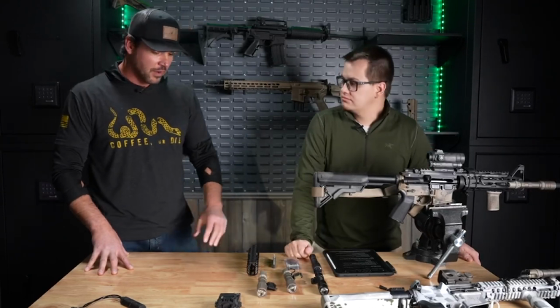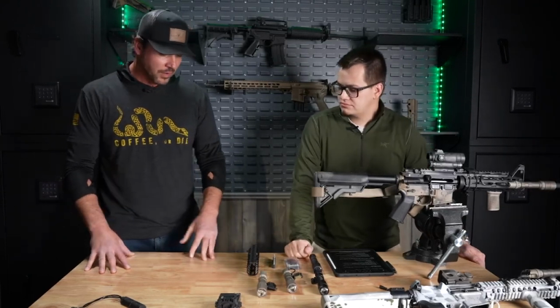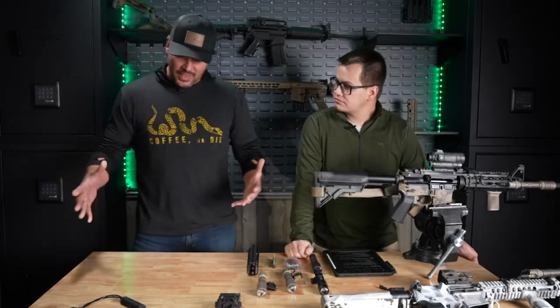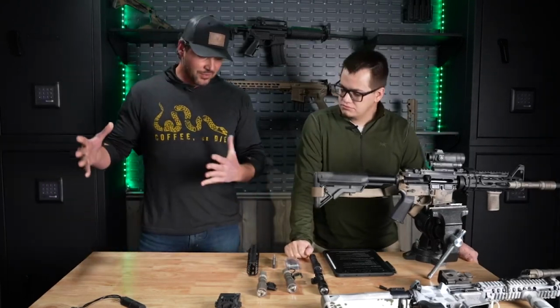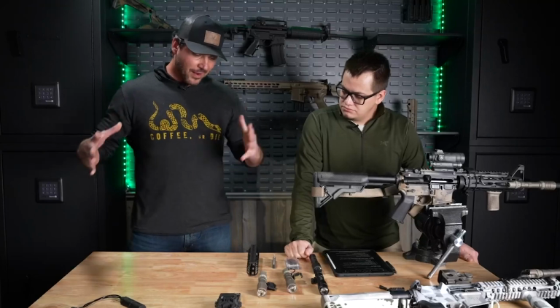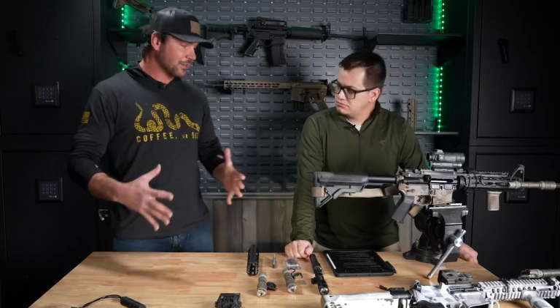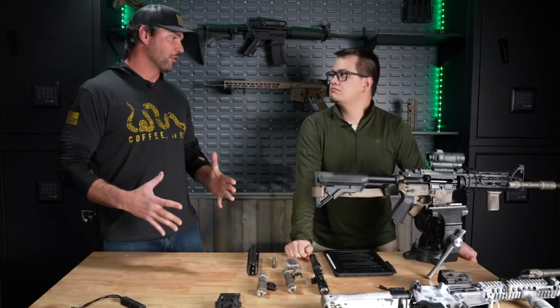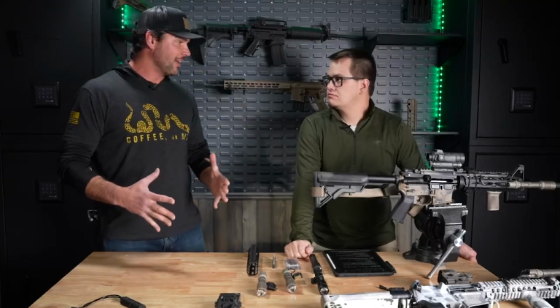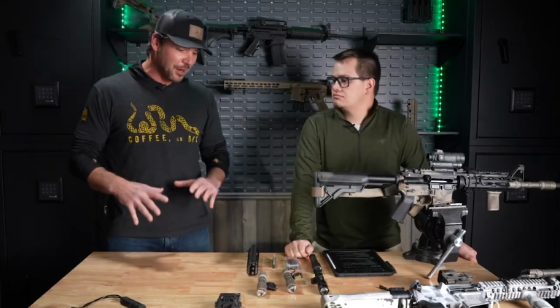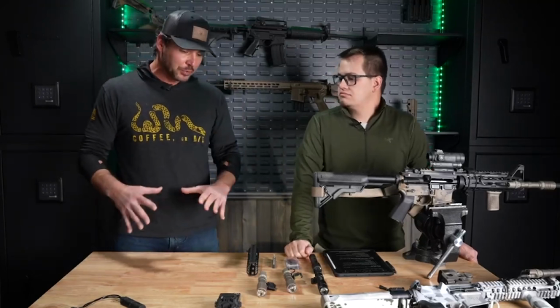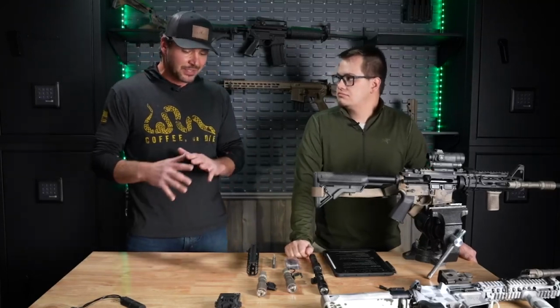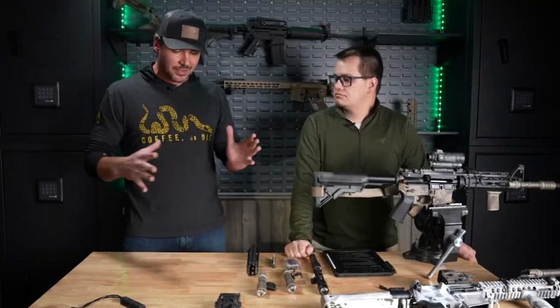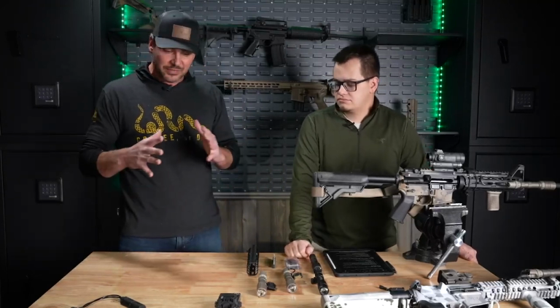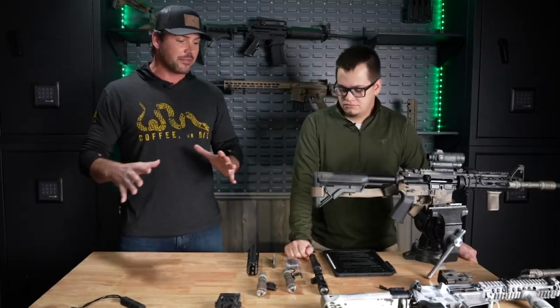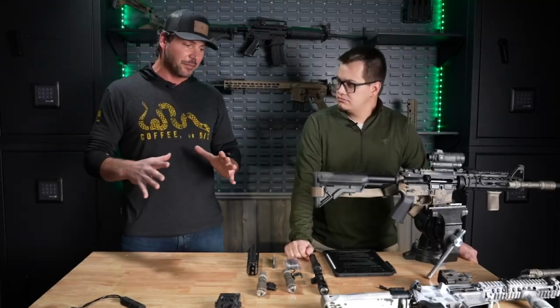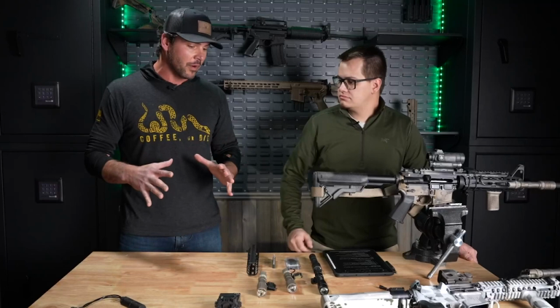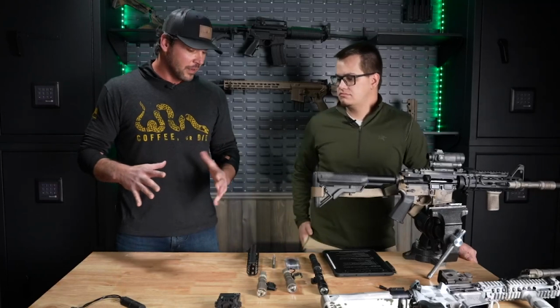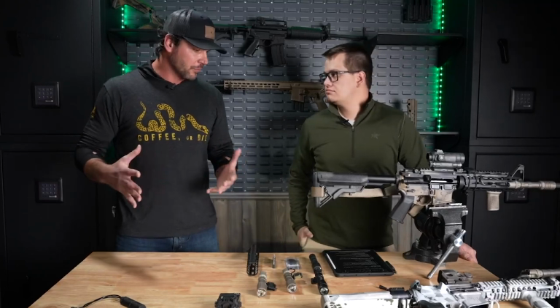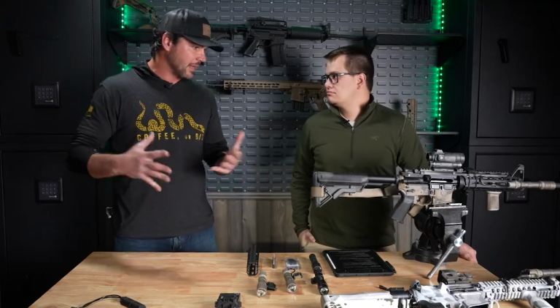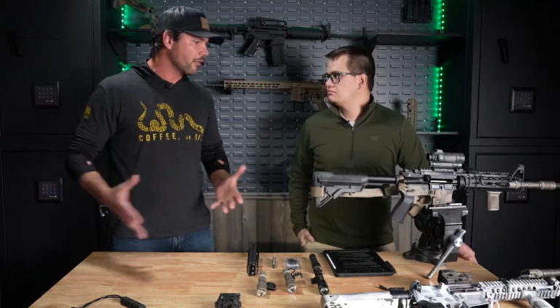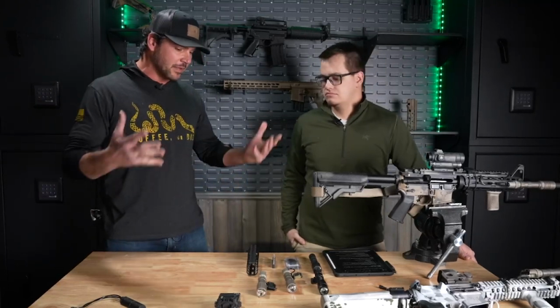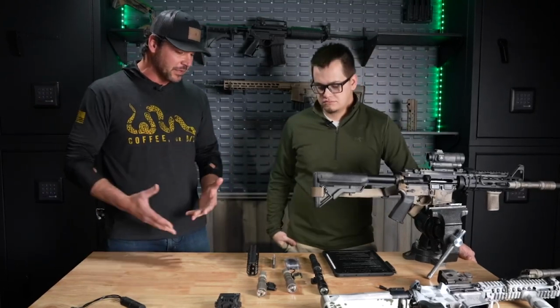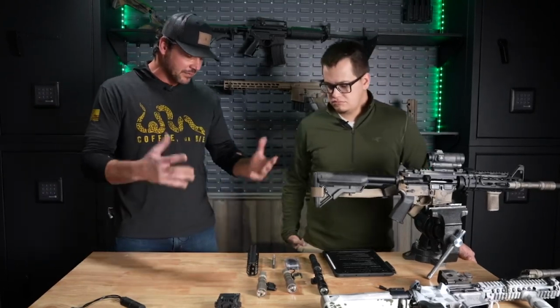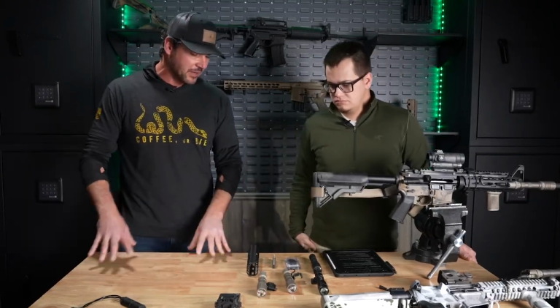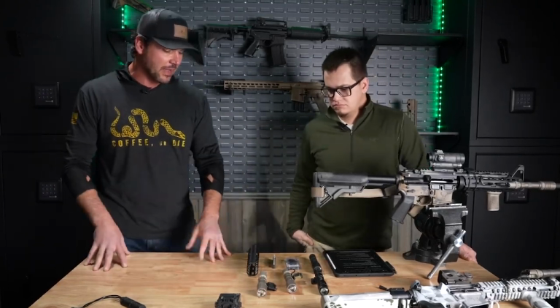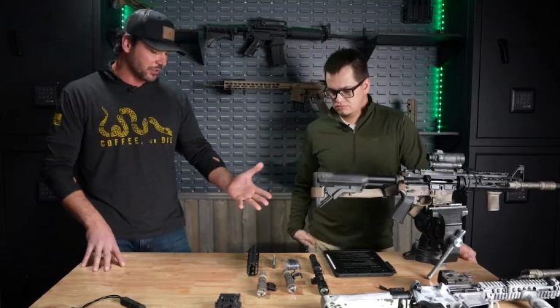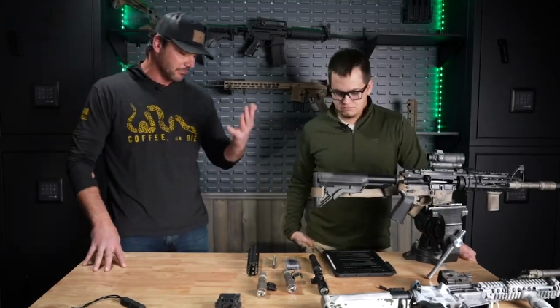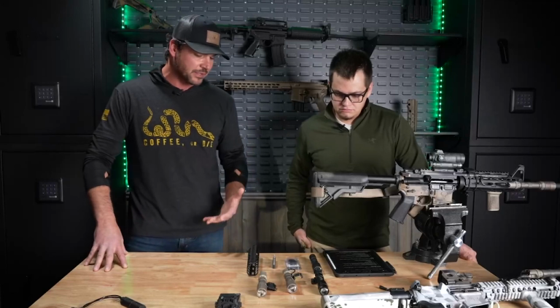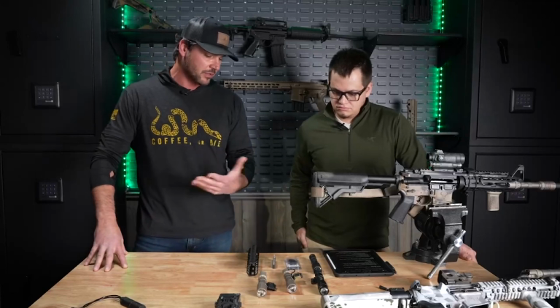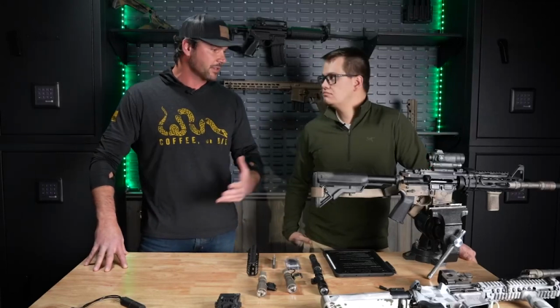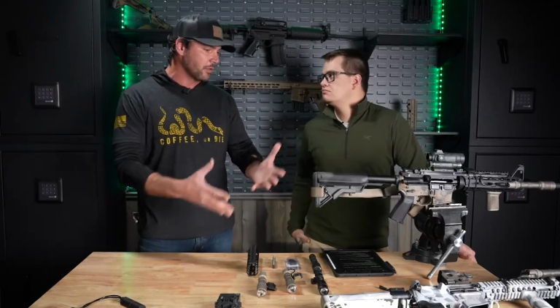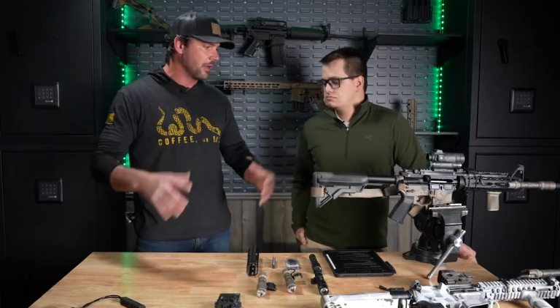I'm Austin. I am the Customer Engagement Director for Modlite, and I'm really excited to be out here showing you guys a few different options on how to mount a light to a rifle. You brought a lot of stuff with you today — a lot of really cool stuff, some stuff I've never even seen before. So kind of go over some of the neat stuff you have as far as your lights and switches that you can put on your AR.